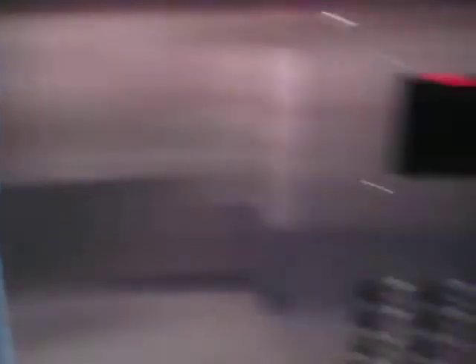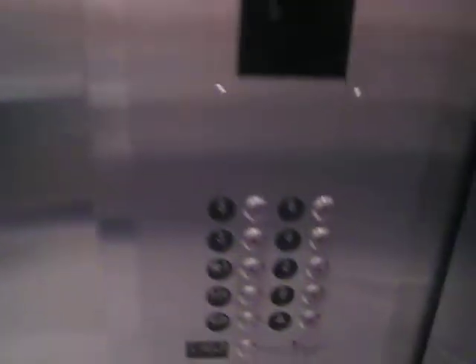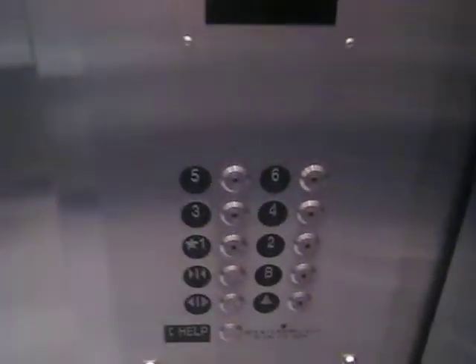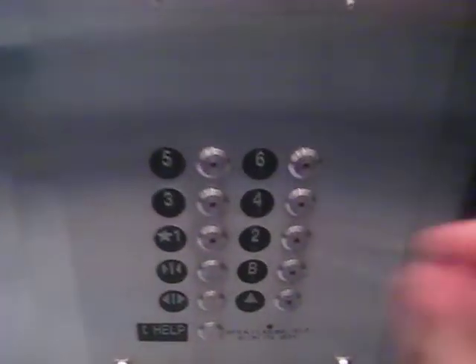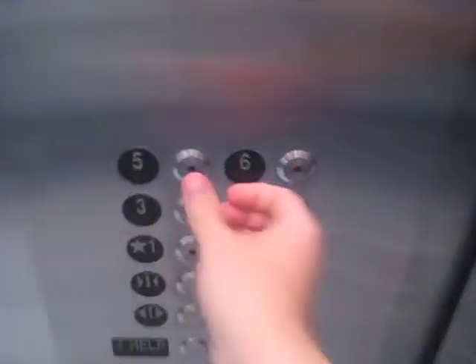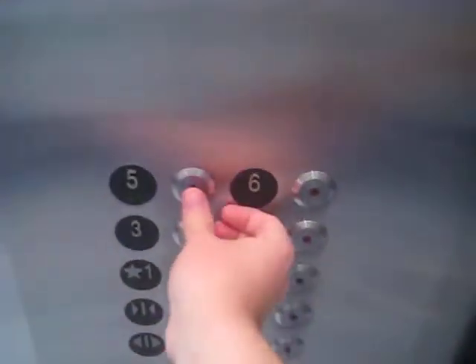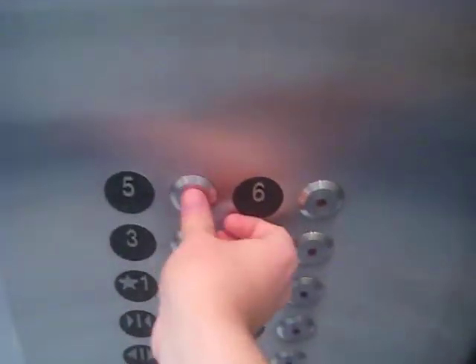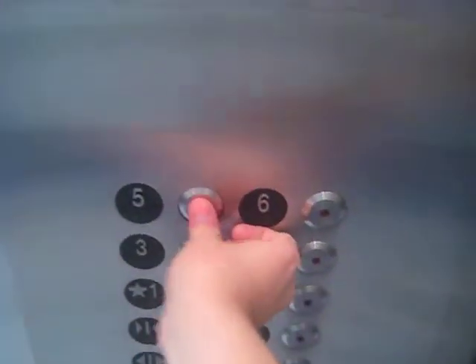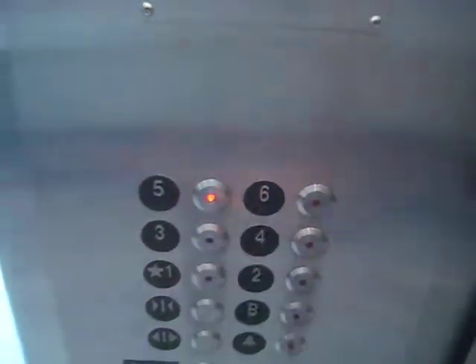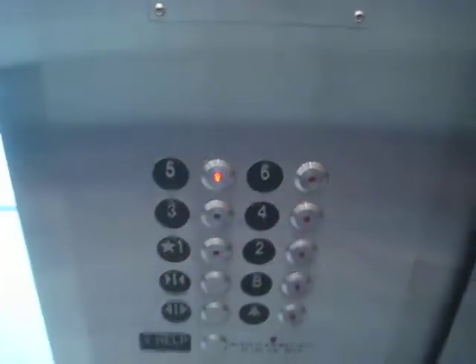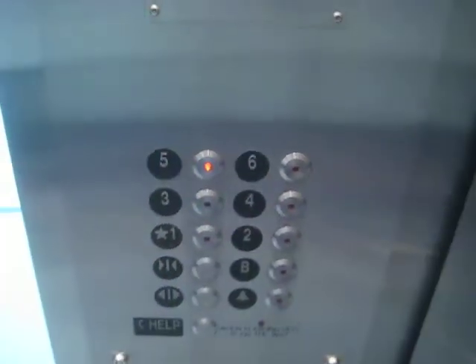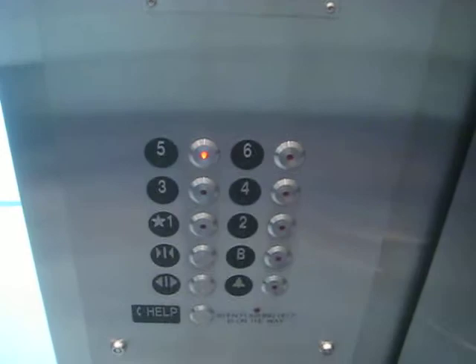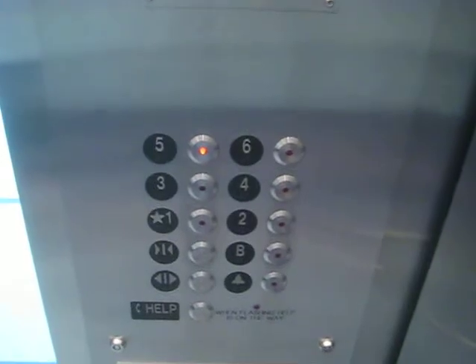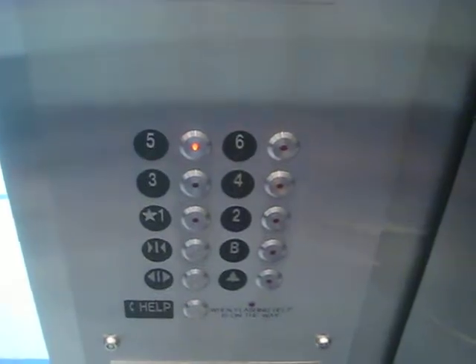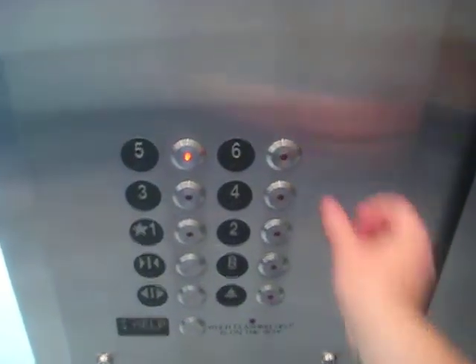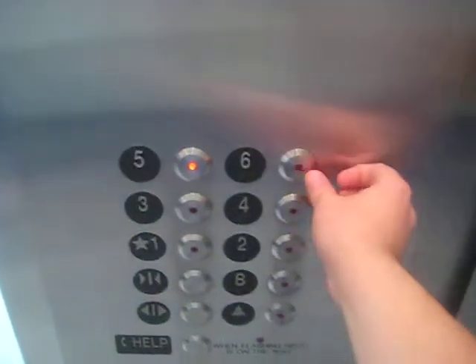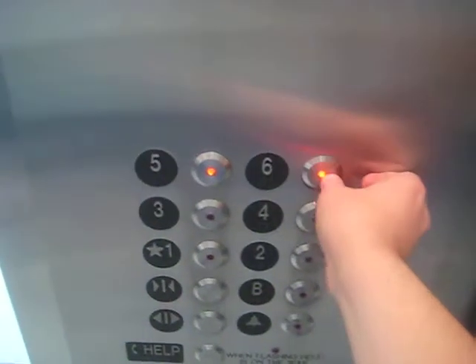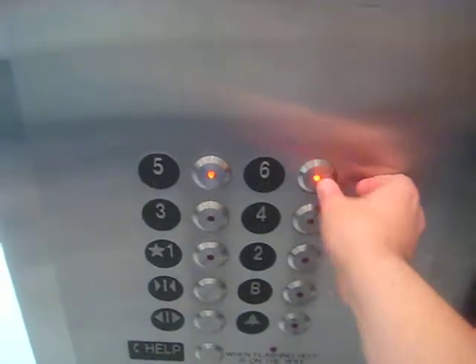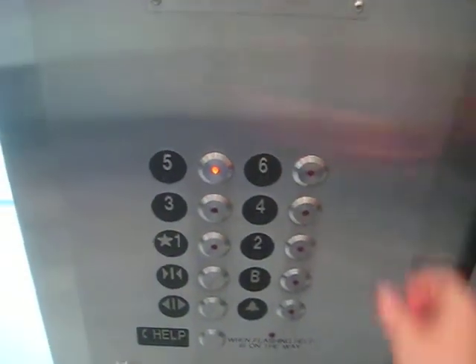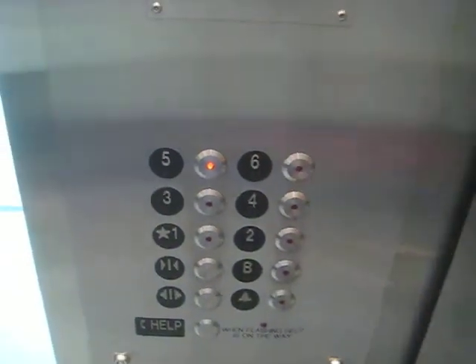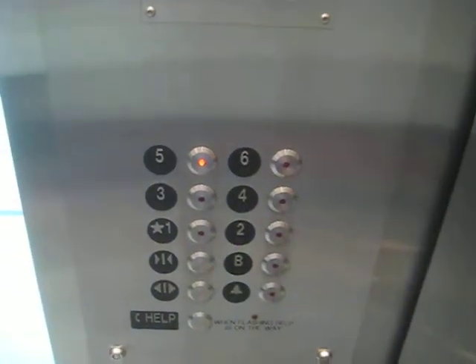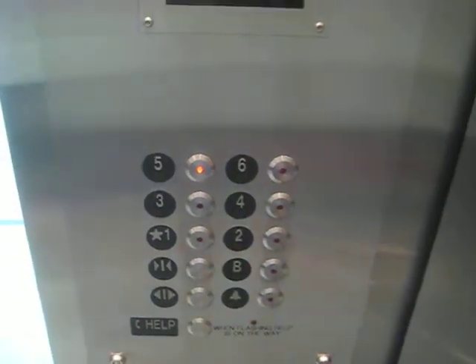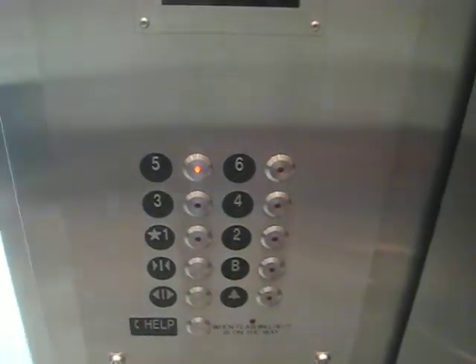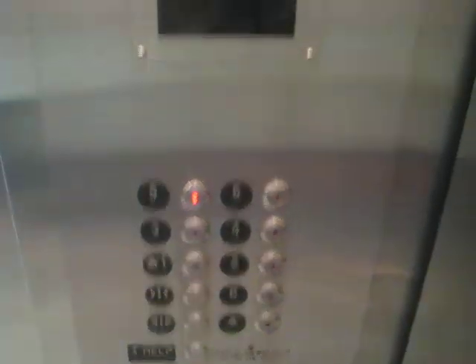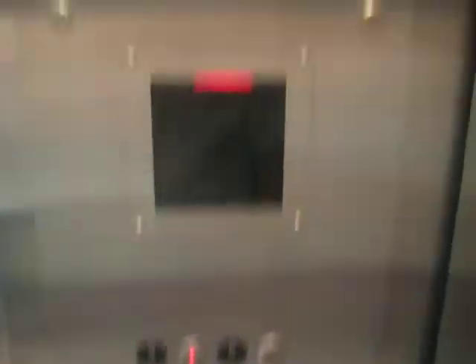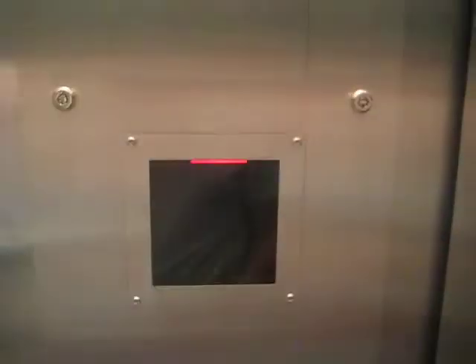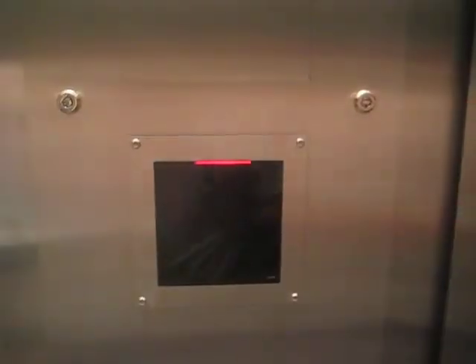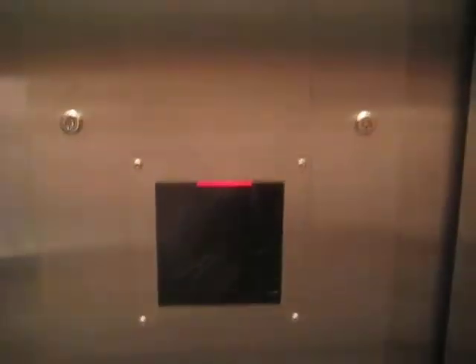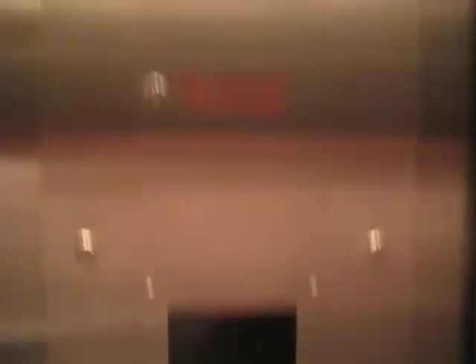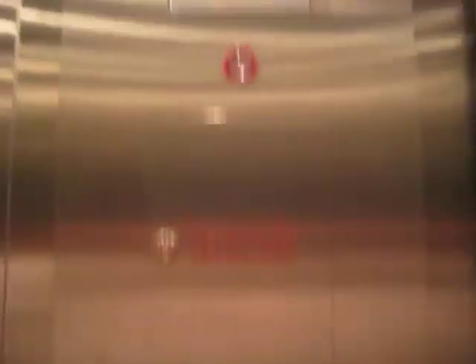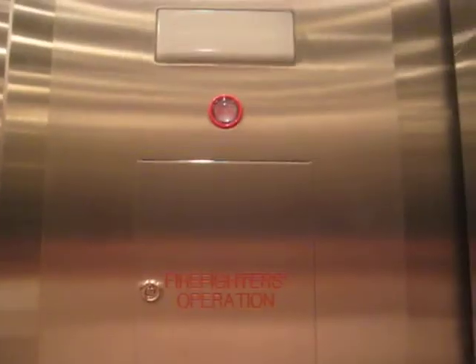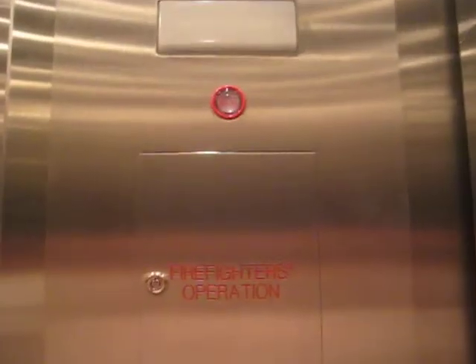Let's go to five. Because six, it's knocked. Well, you have to go to the other one.